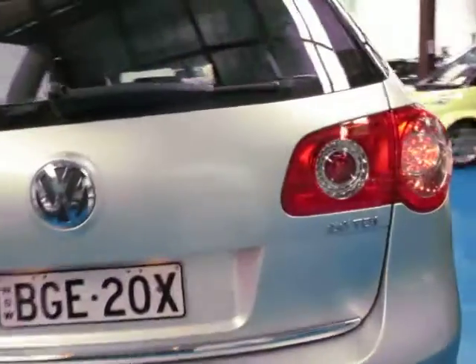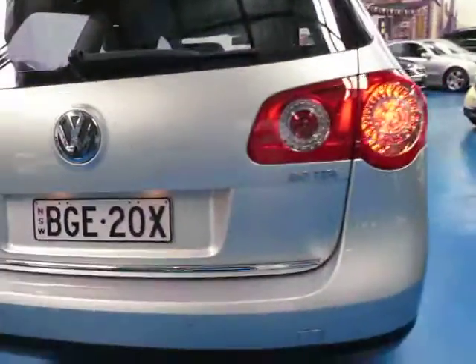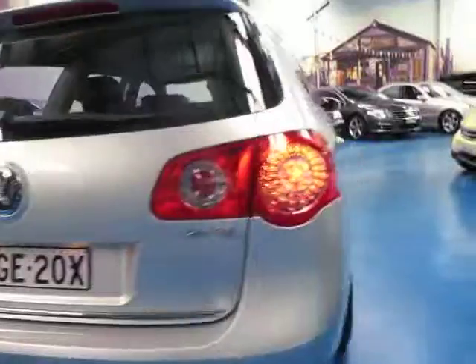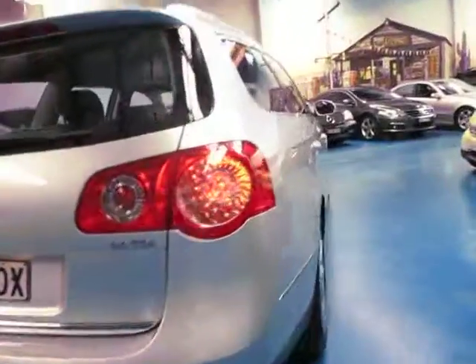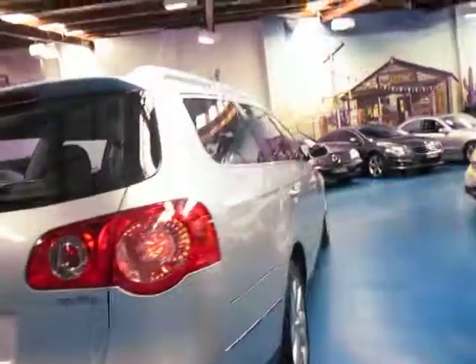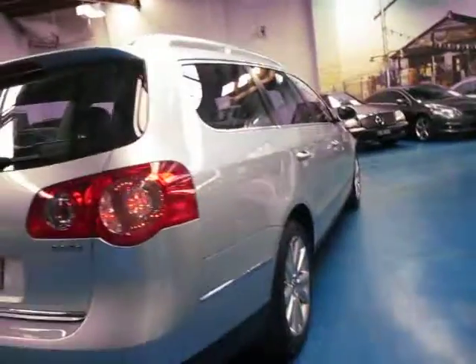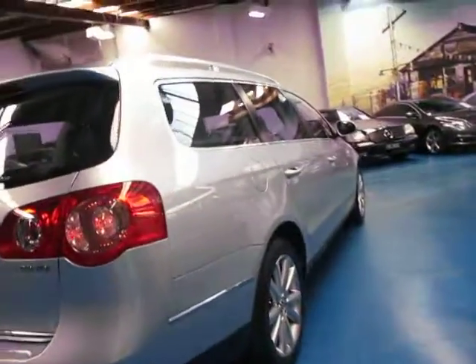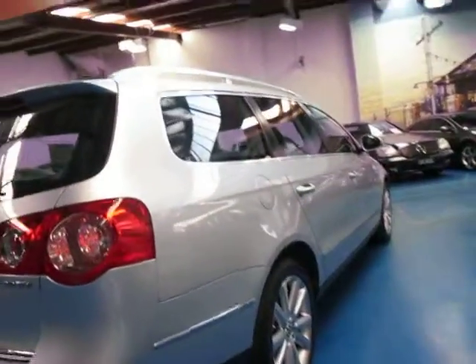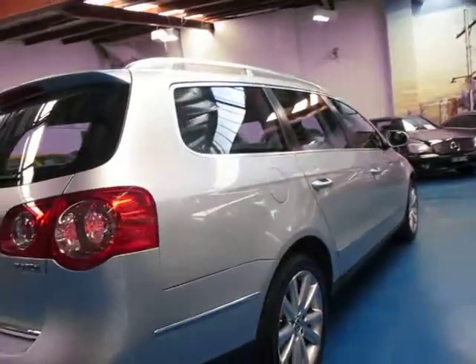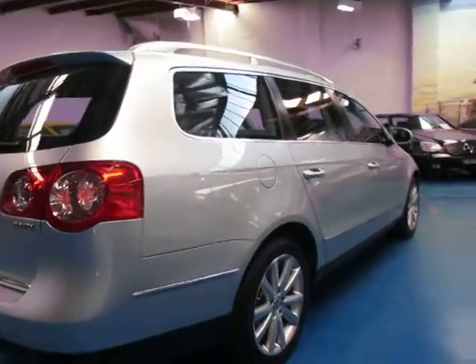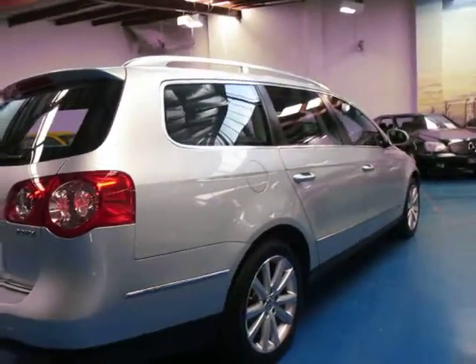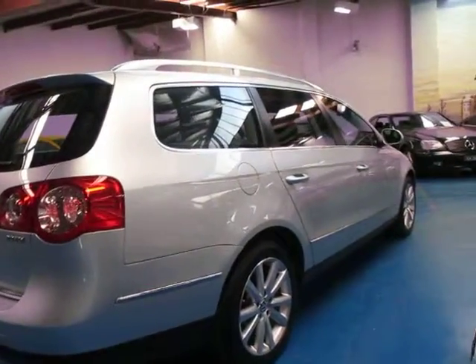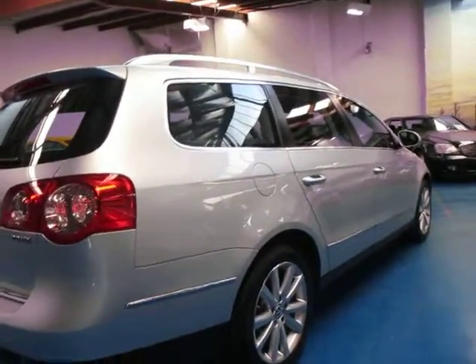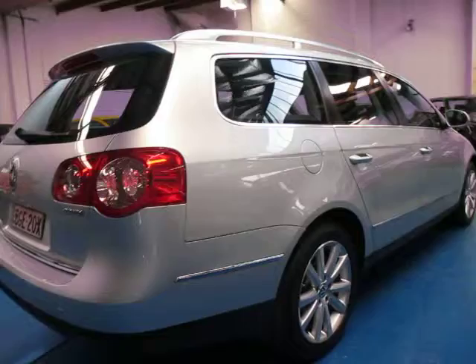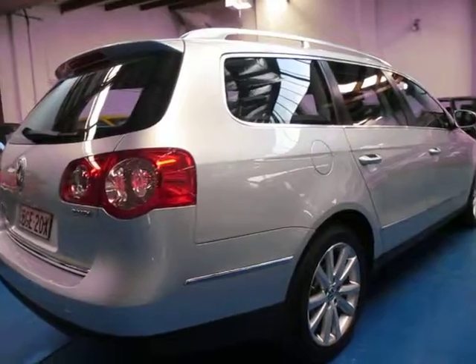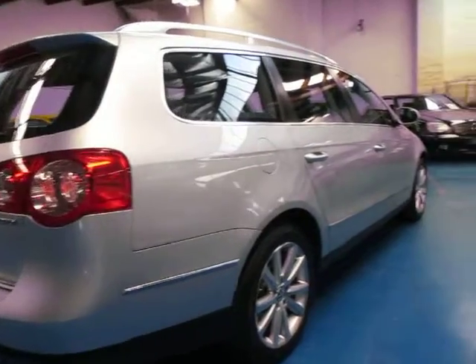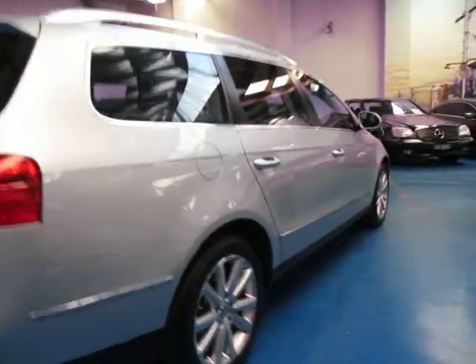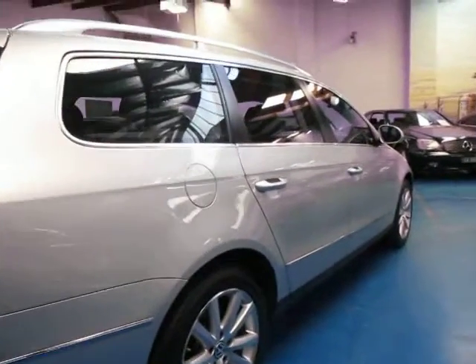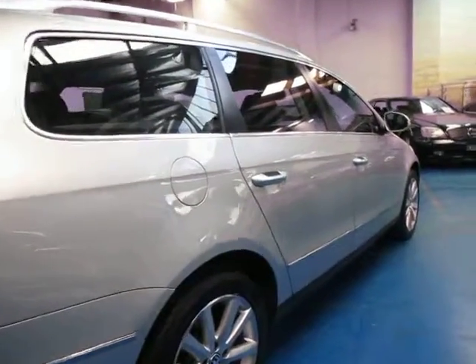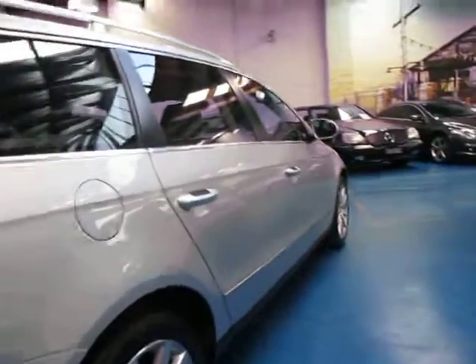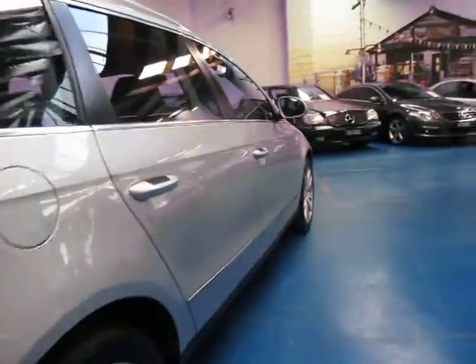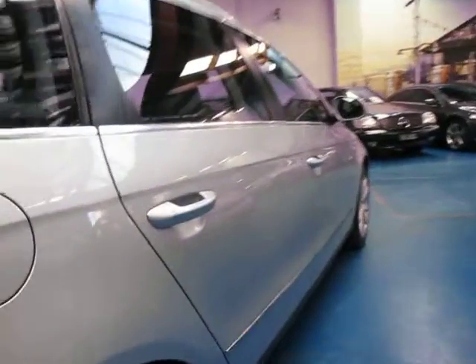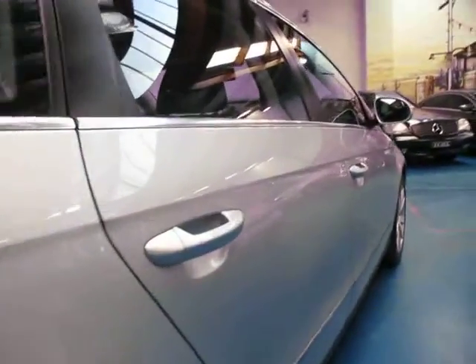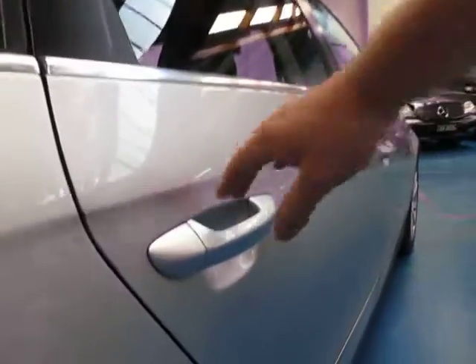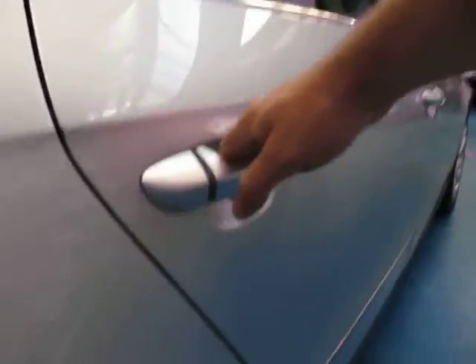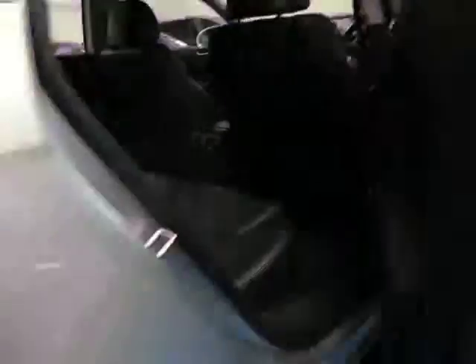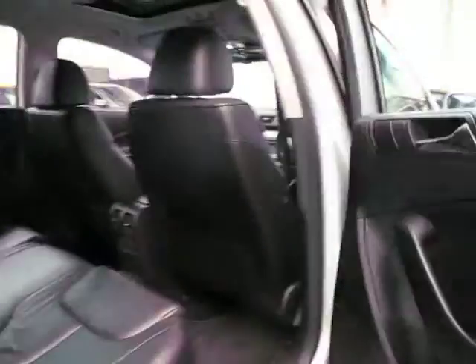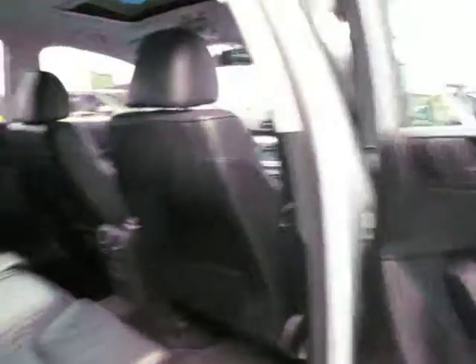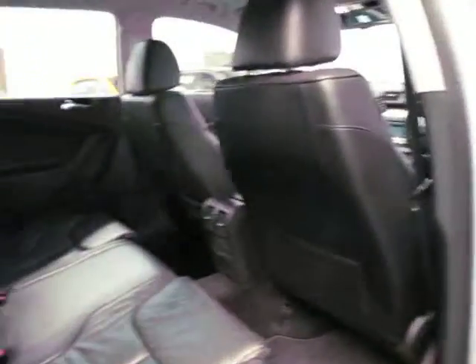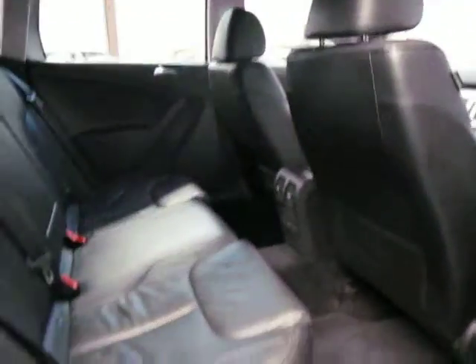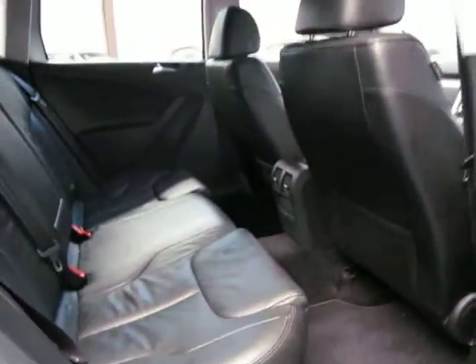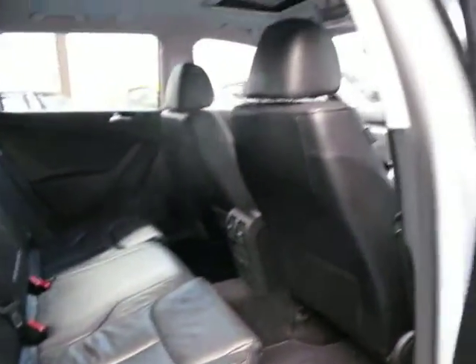Yes, I think it looks very, very good. It's very good in the body — I can't see any dents or scratches whatsoever. I personally think that these Passats look a lot better in the wagon as opposed to the sedan. It's black leather interior in very good condition.